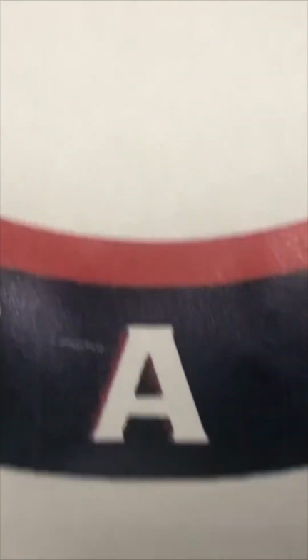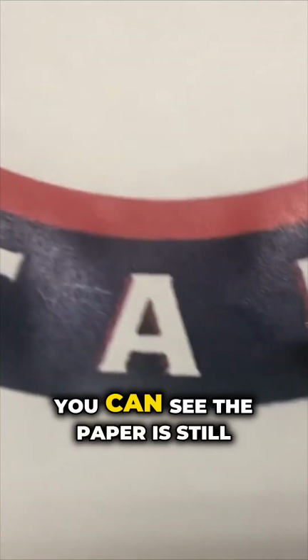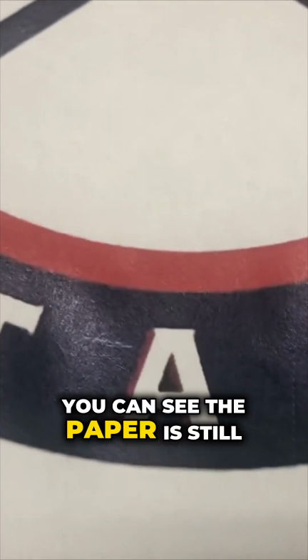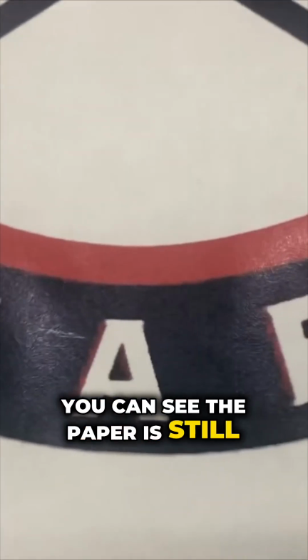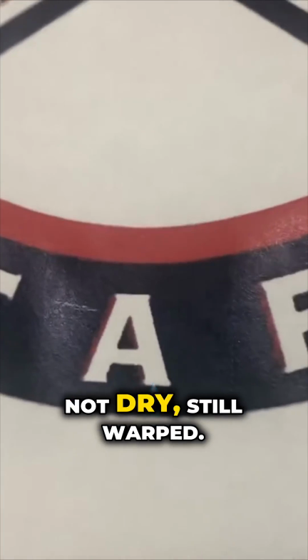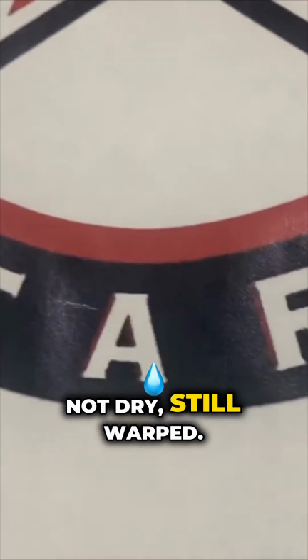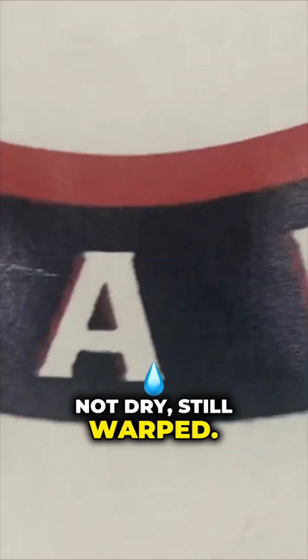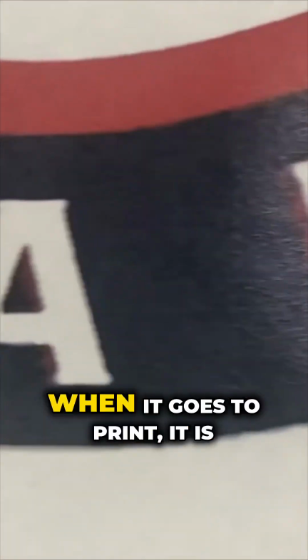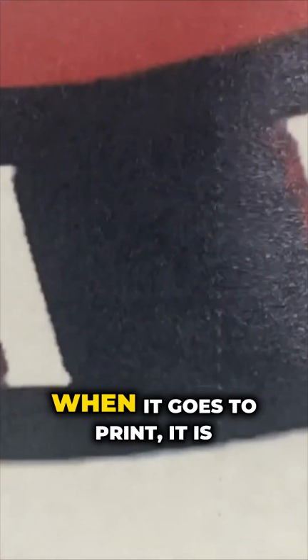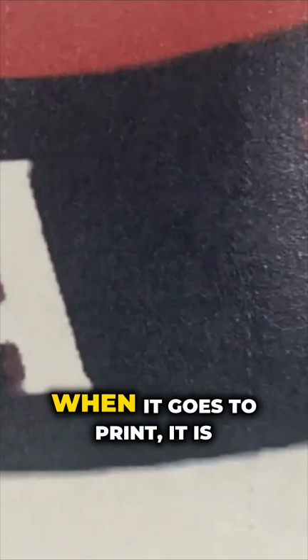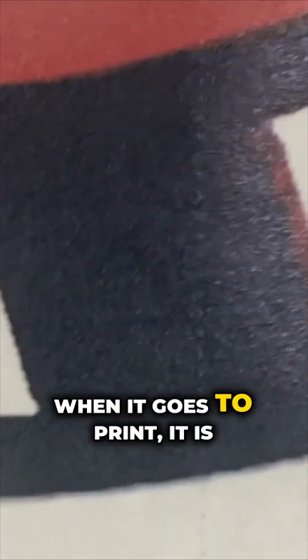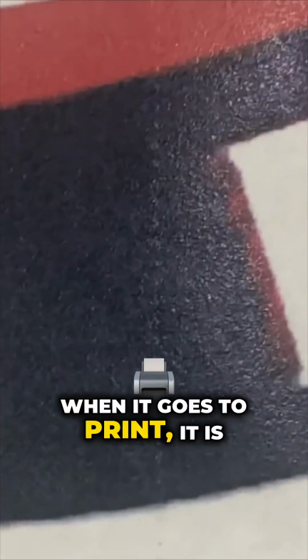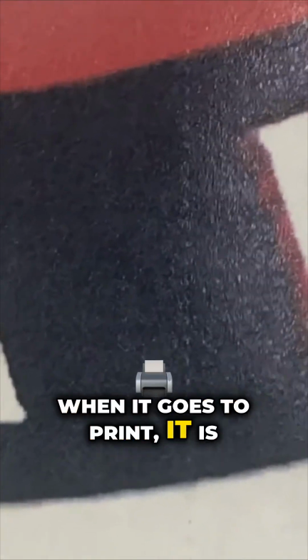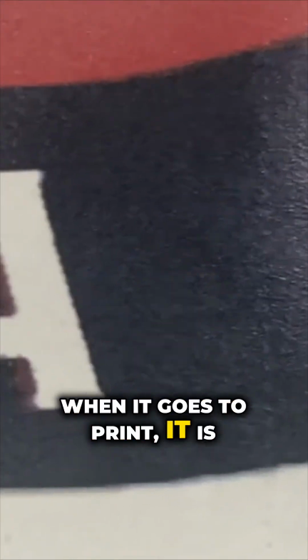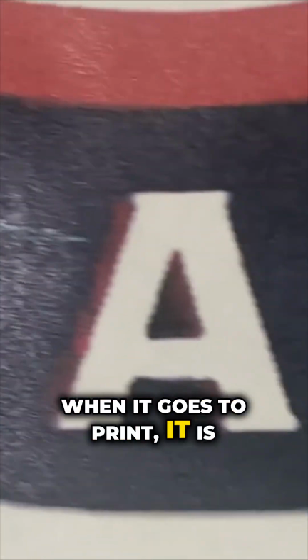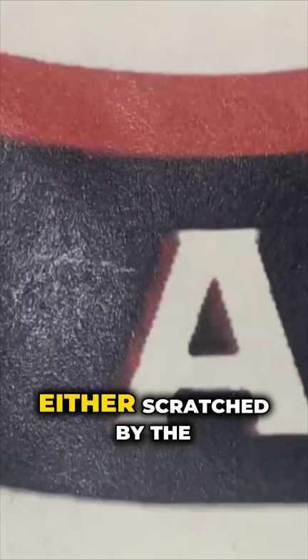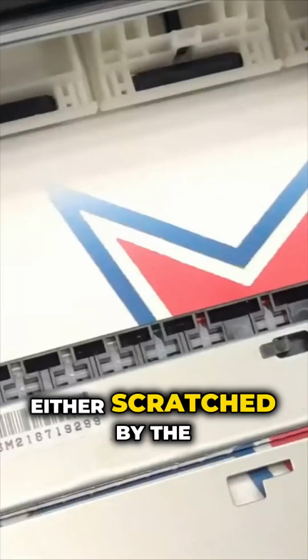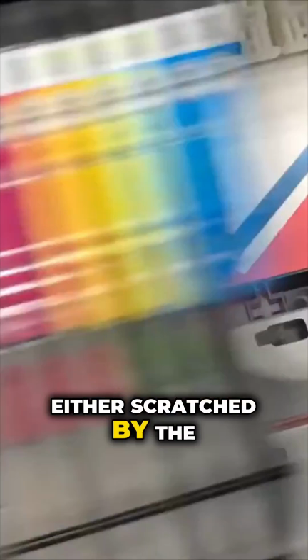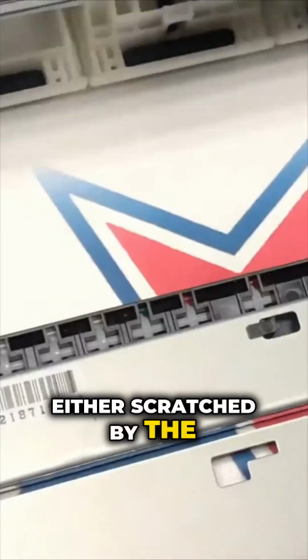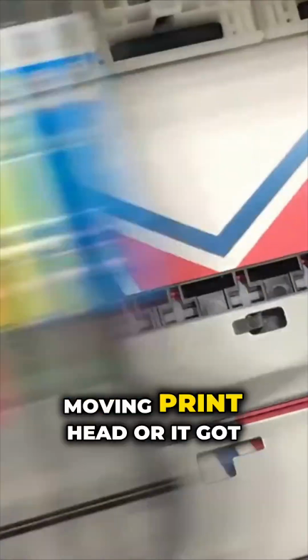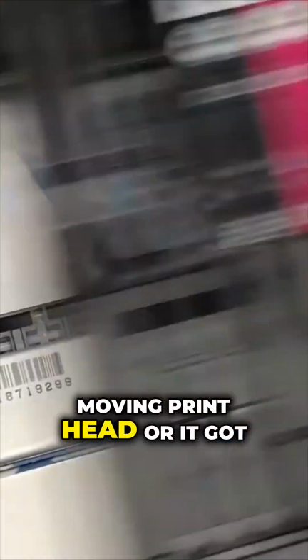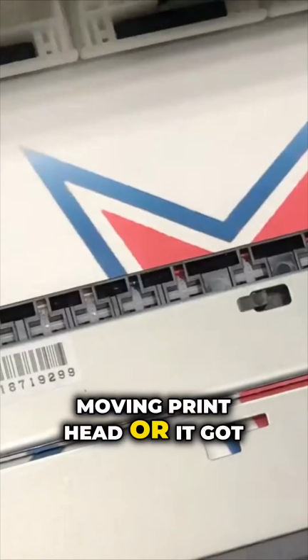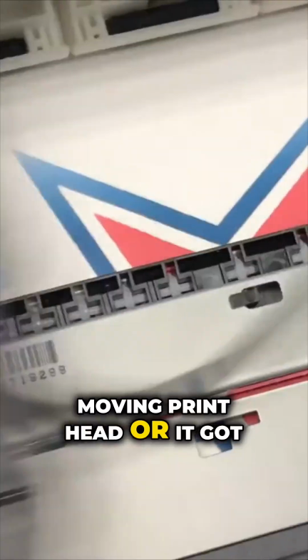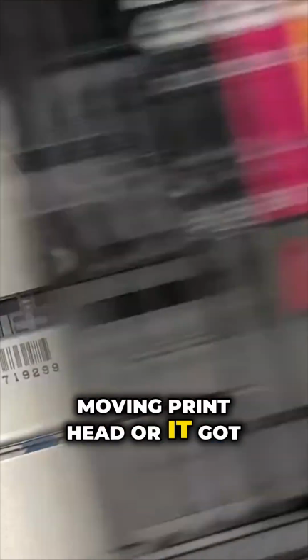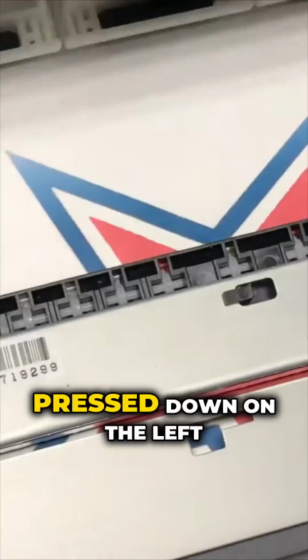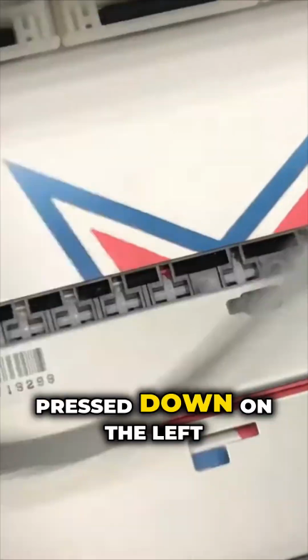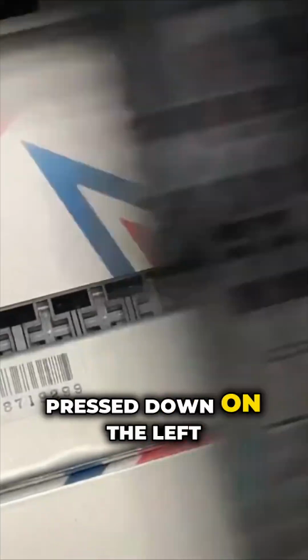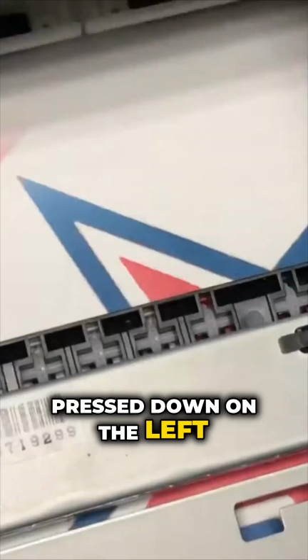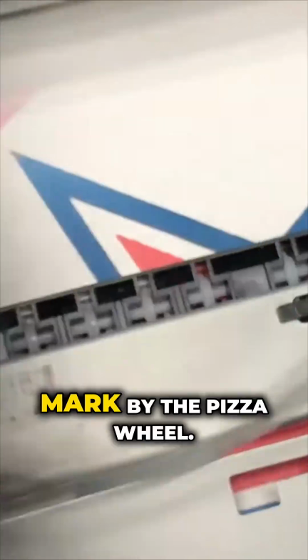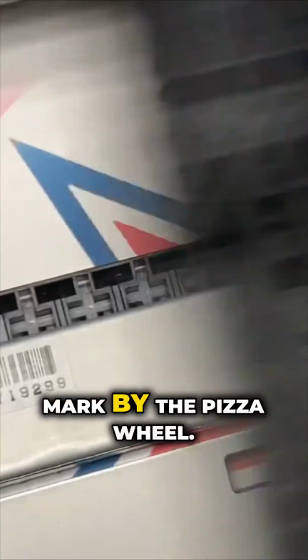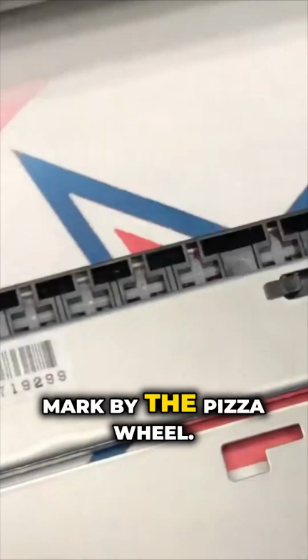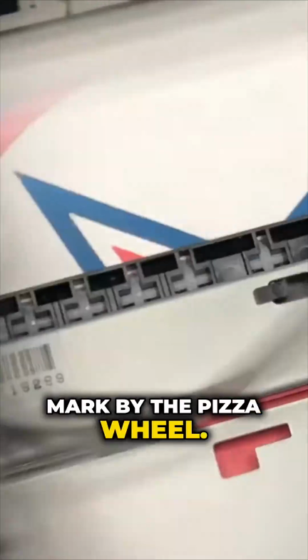You can see the paper is still not dry — it's still warped. When it goes to print, it is either scratched by the moving printhead or it gets pressed down and left a mark by the pizza wheel.